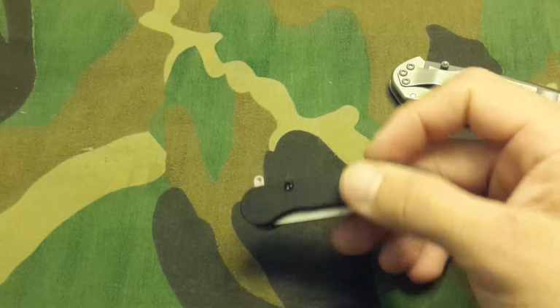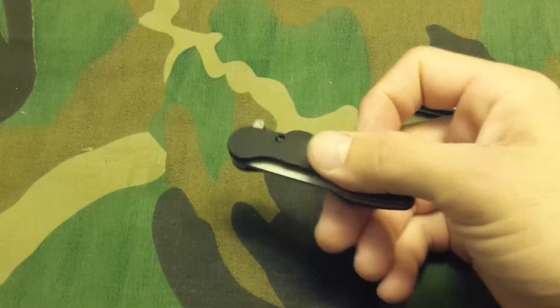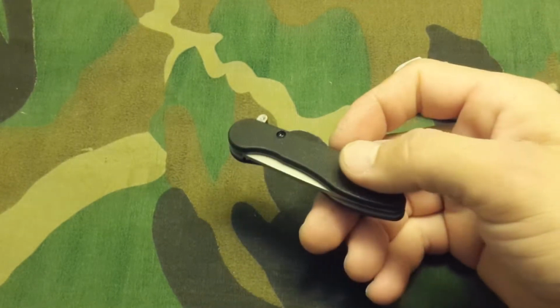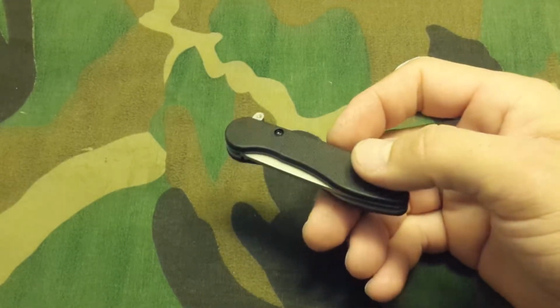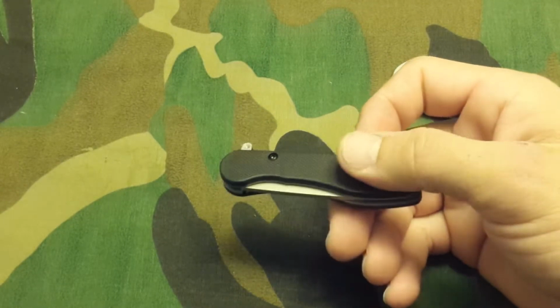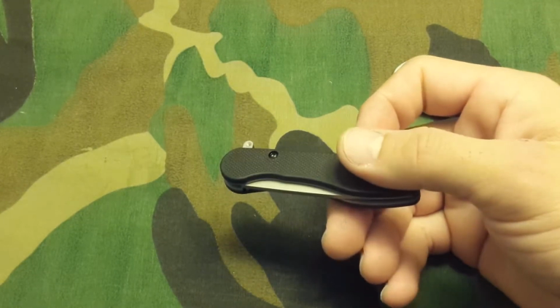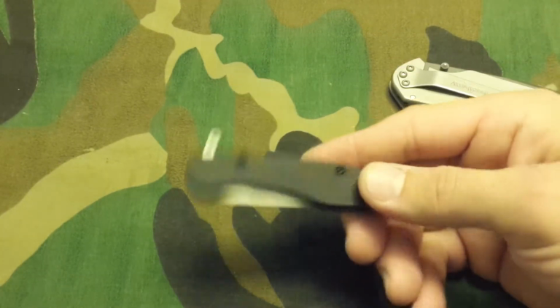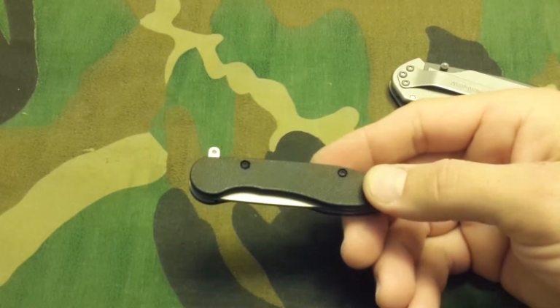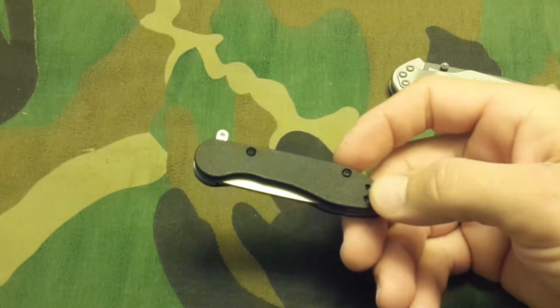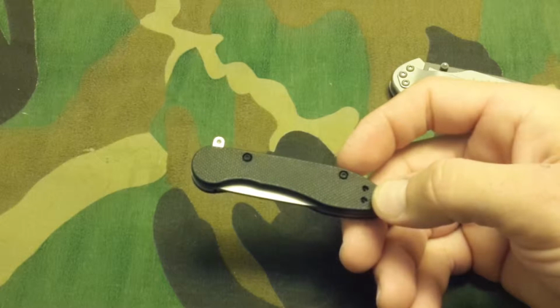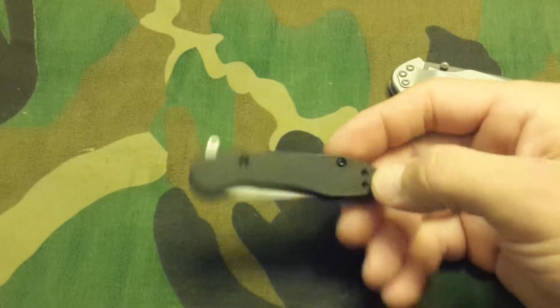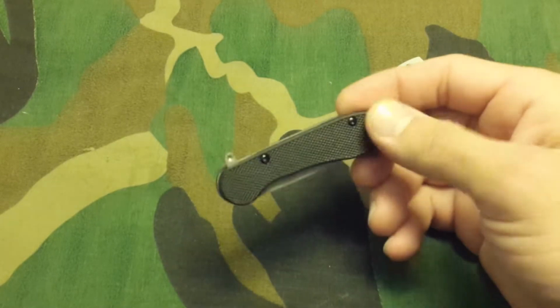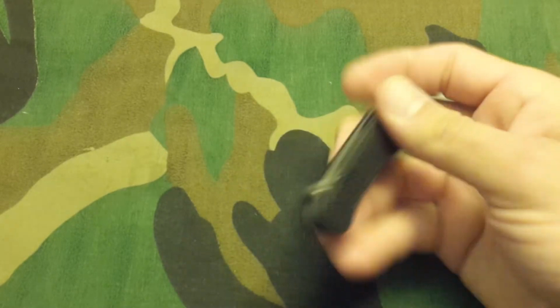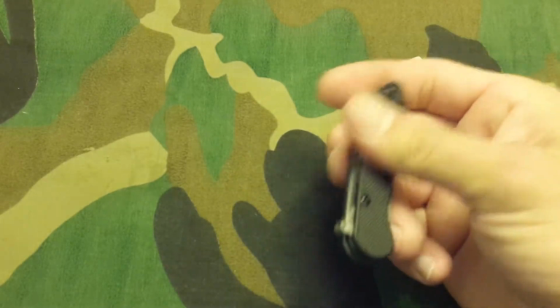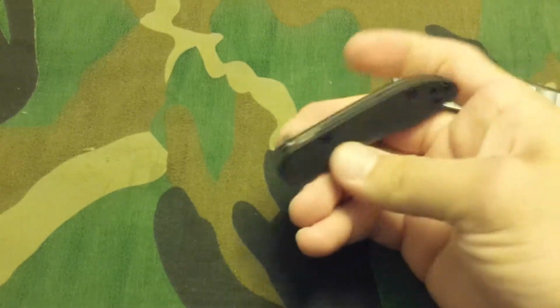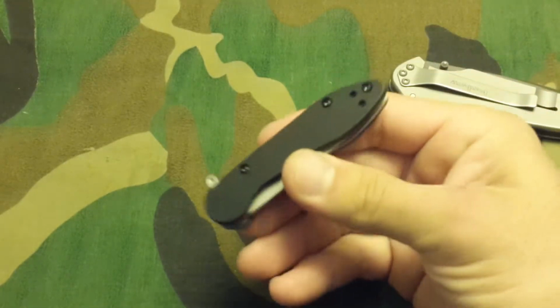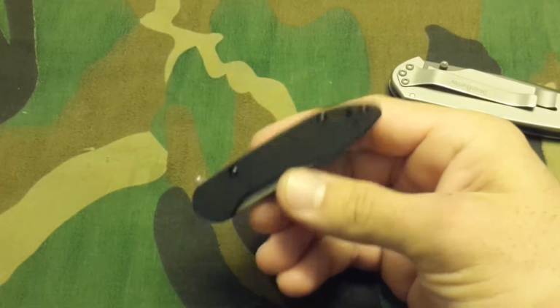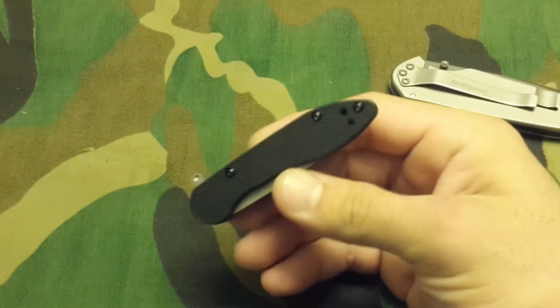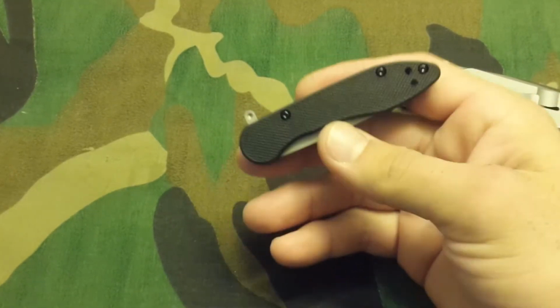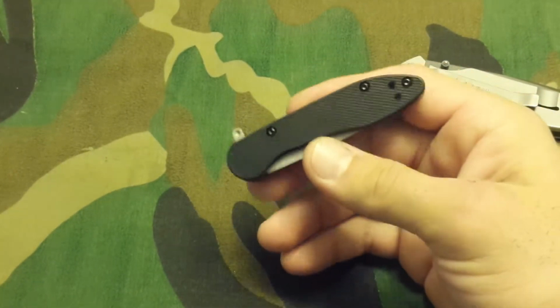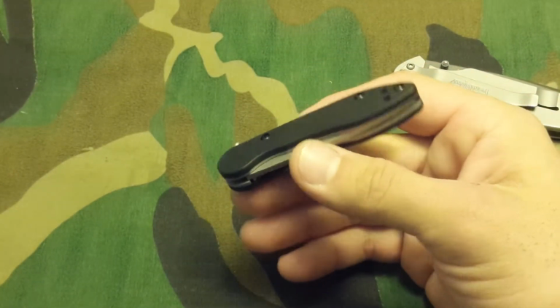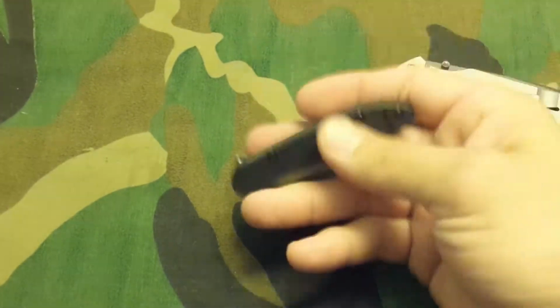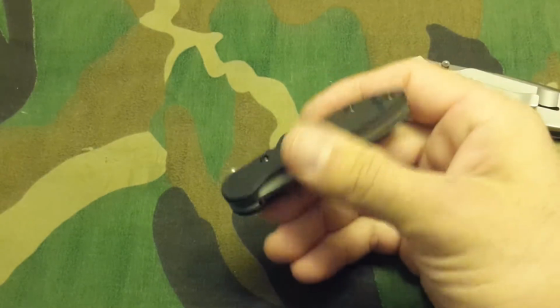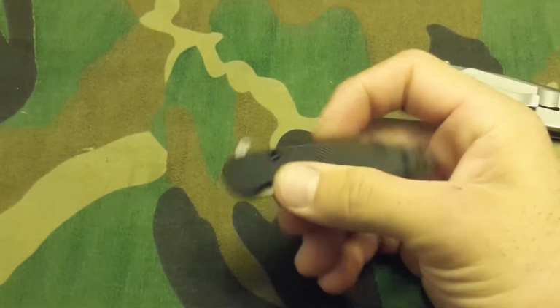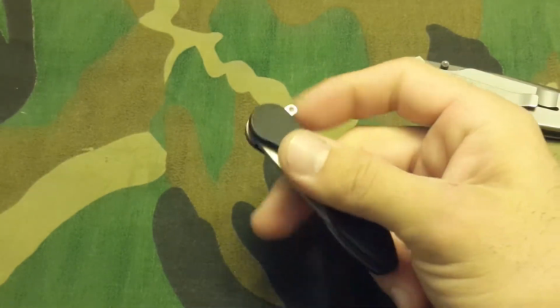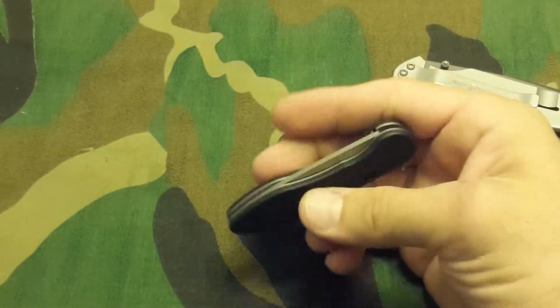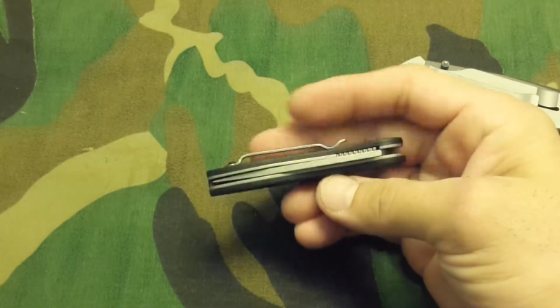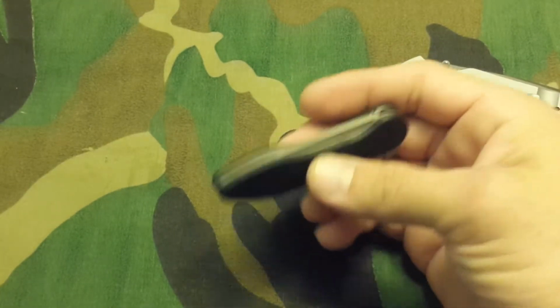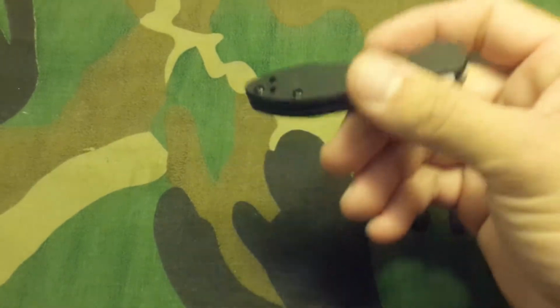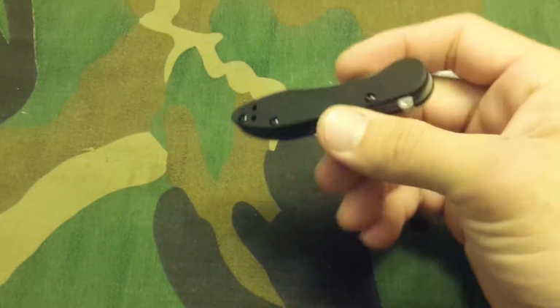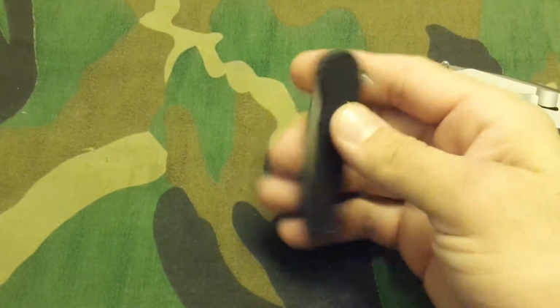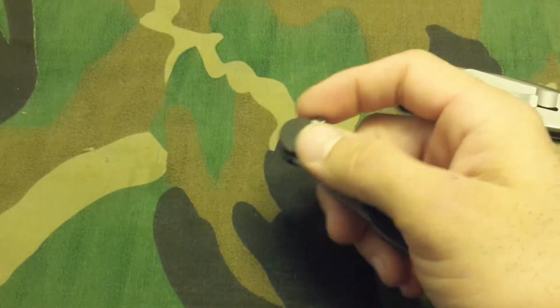It's great for extreme pocket EDC. Blade length is two and a quarter inches. Closed, it's a whopping three and one-eighths of an inch. The weight is 1.4 ounces — that's something a lot of people are gonna like.